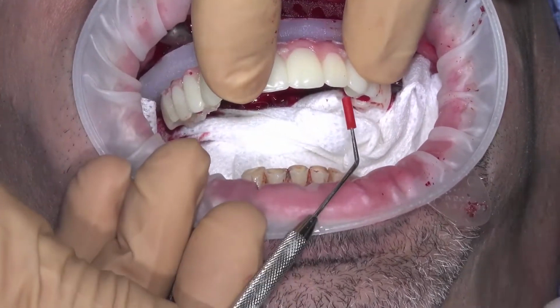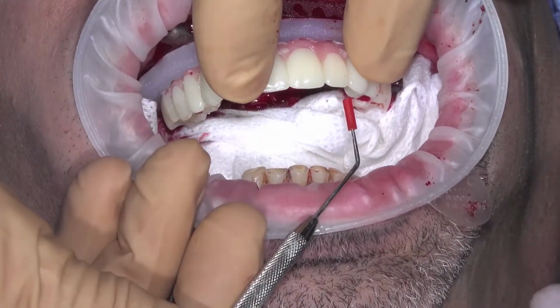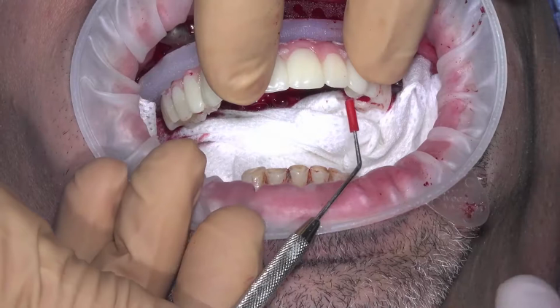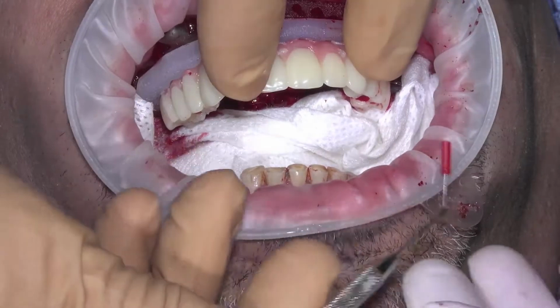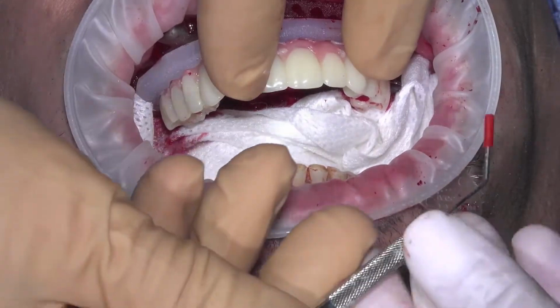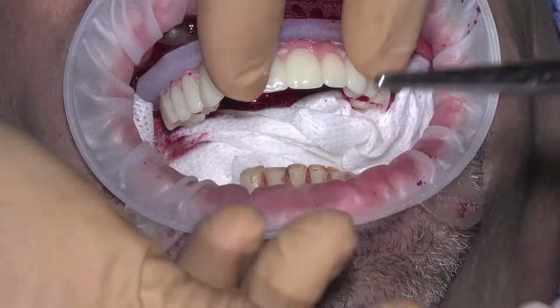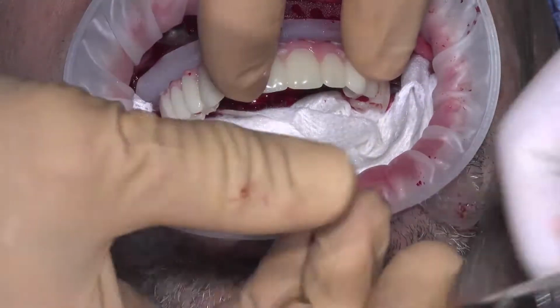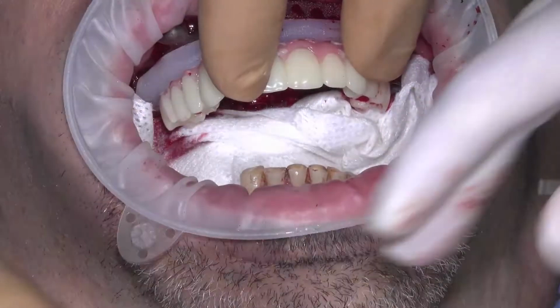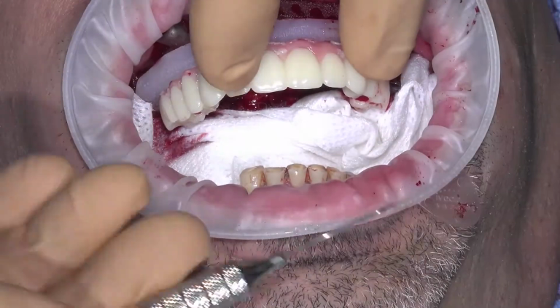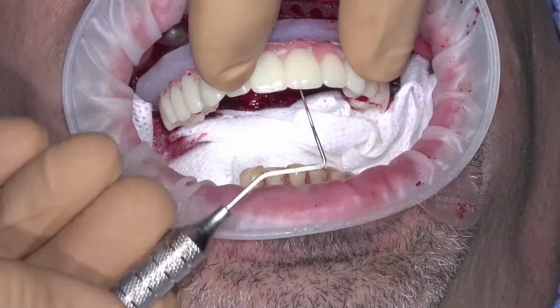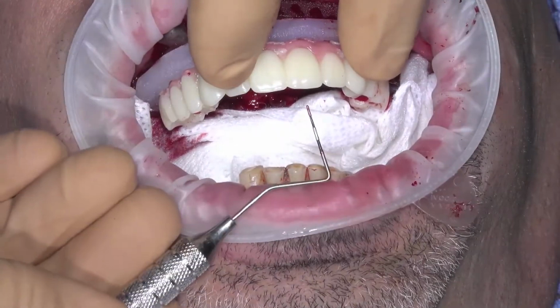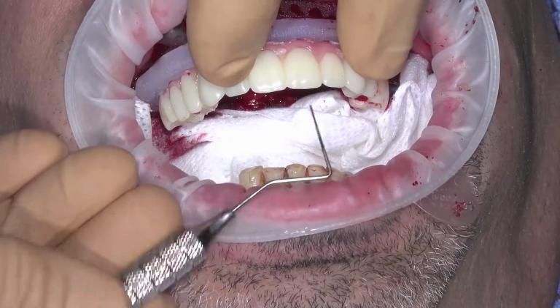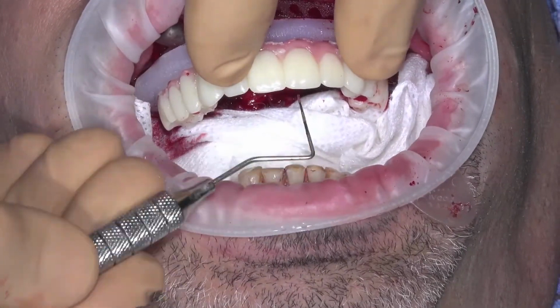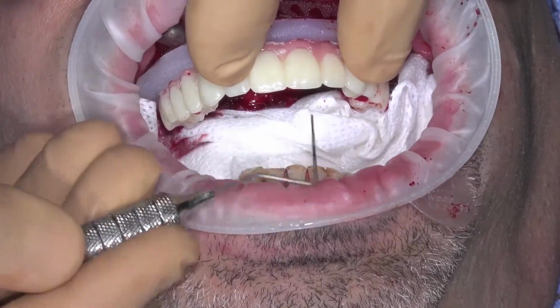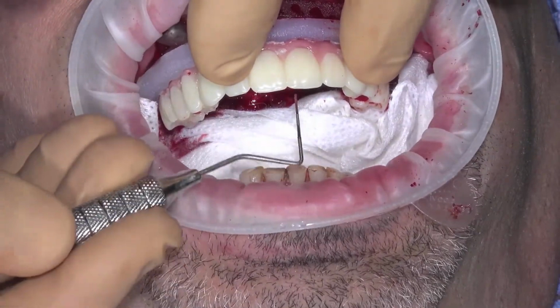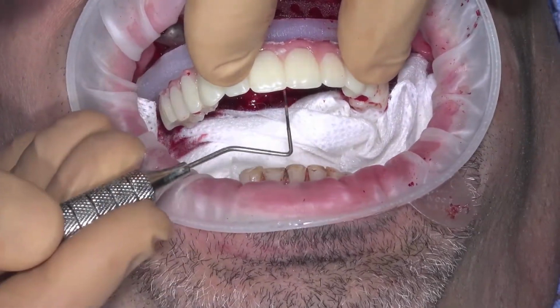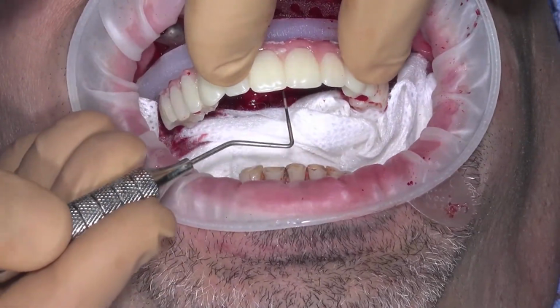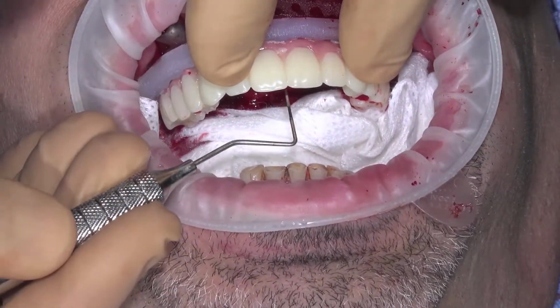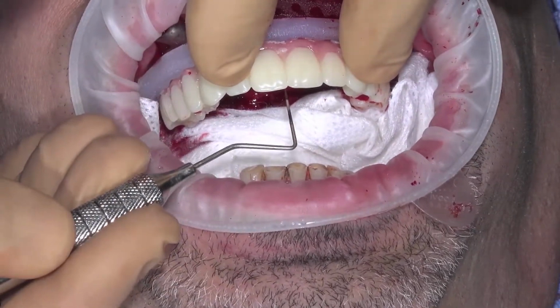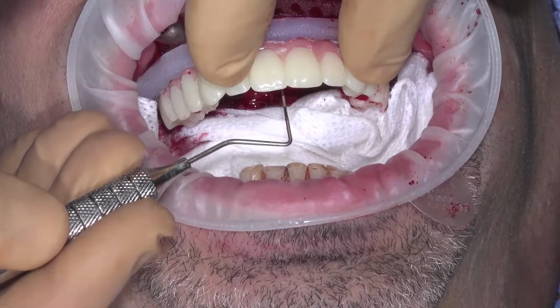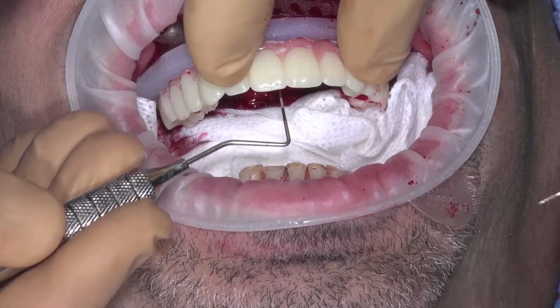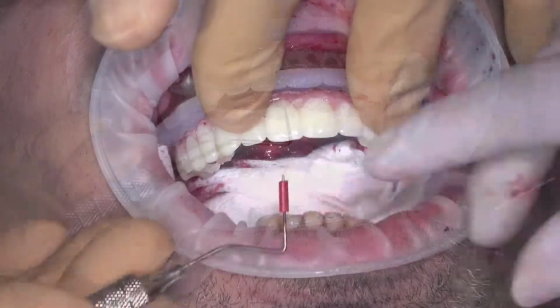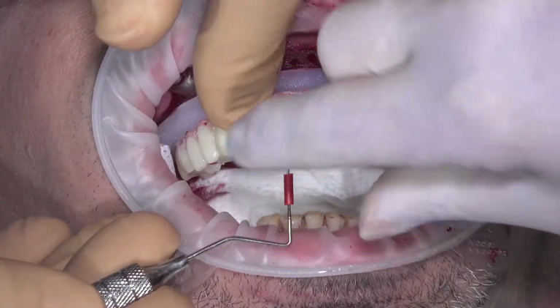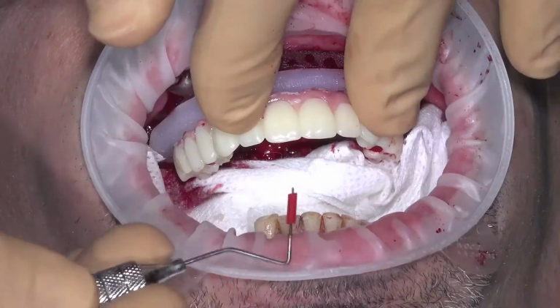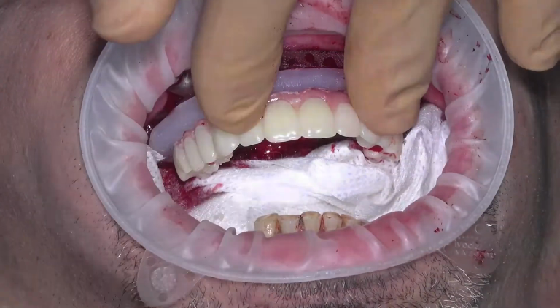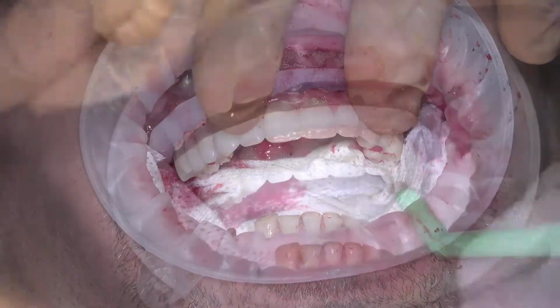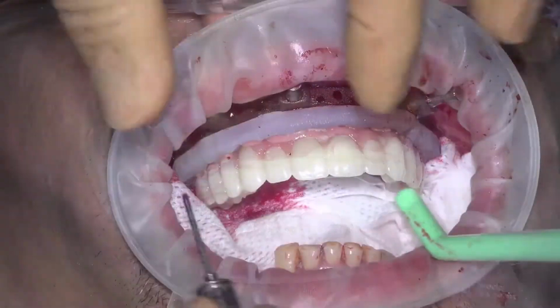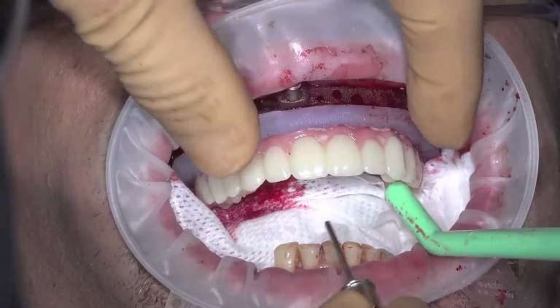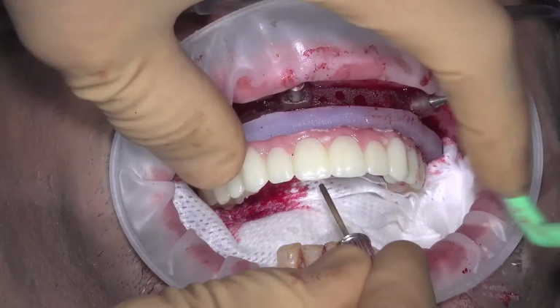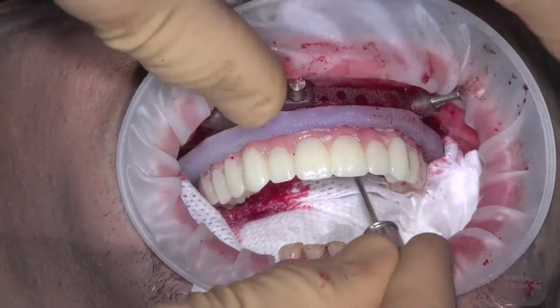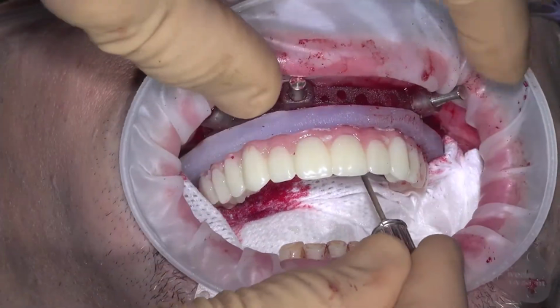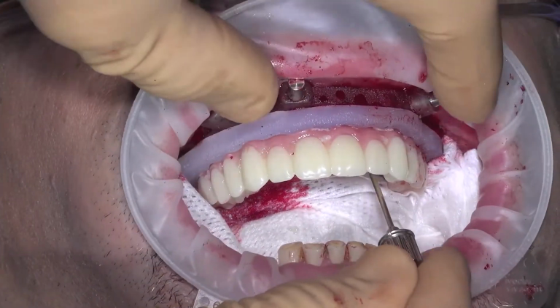Confirm that you have a long driver on hand as they are often needed to remove the small anterior fixation screws. Commonly, these tall drivers are not included in a standard surgical or prosthetic kit and need to be ordered separately. Next, remove the fixation screws and remove the provisional.